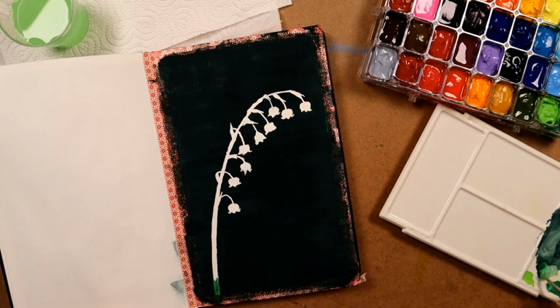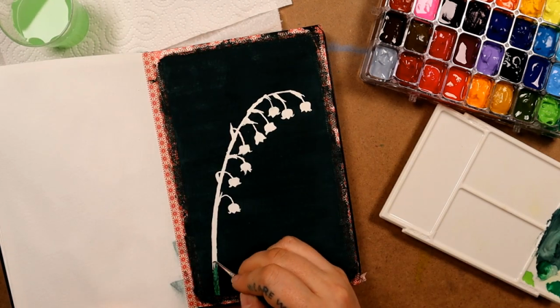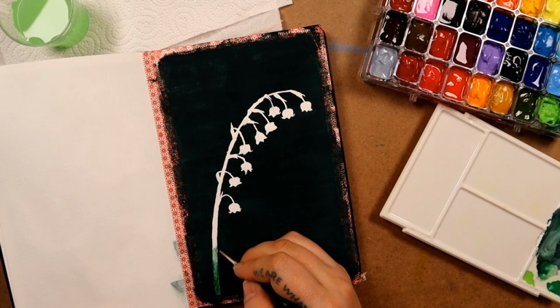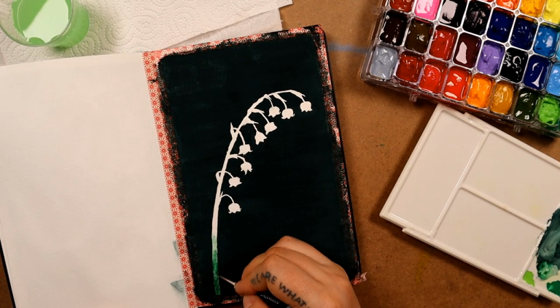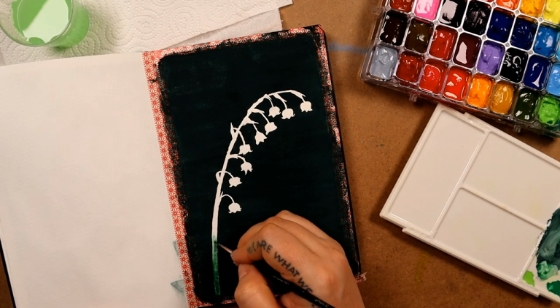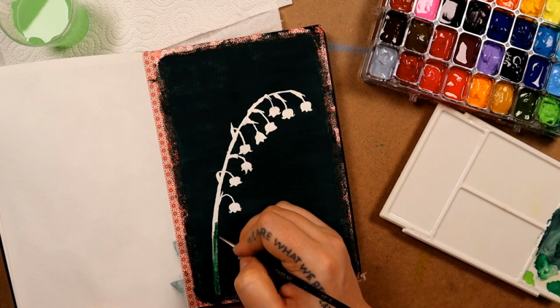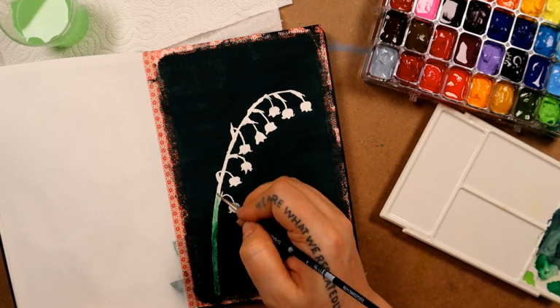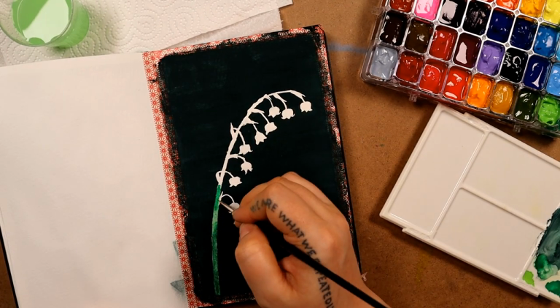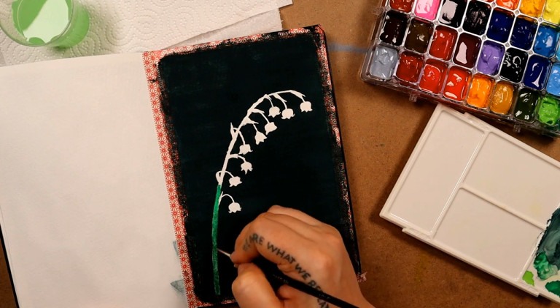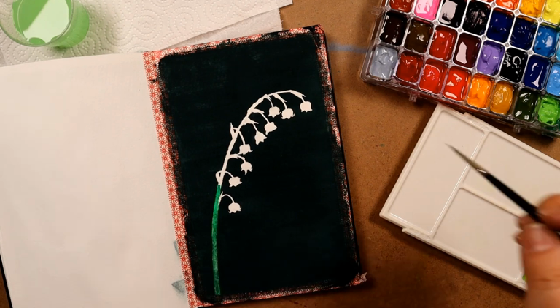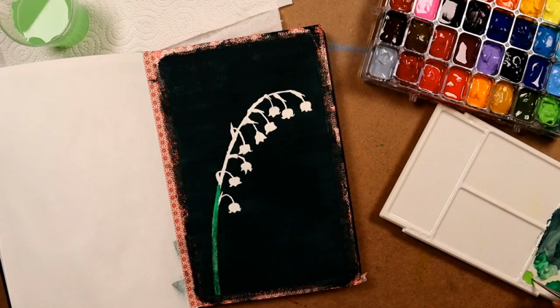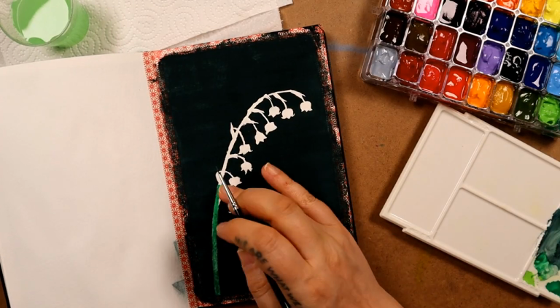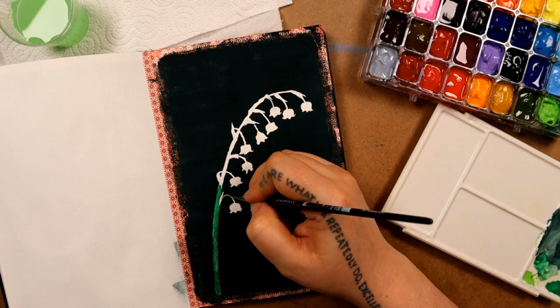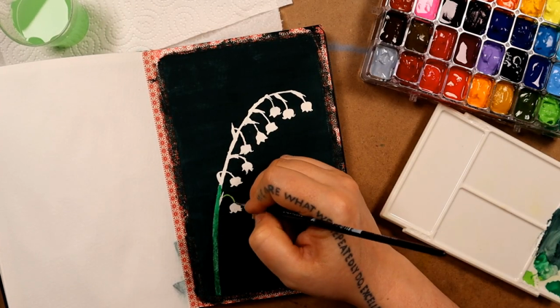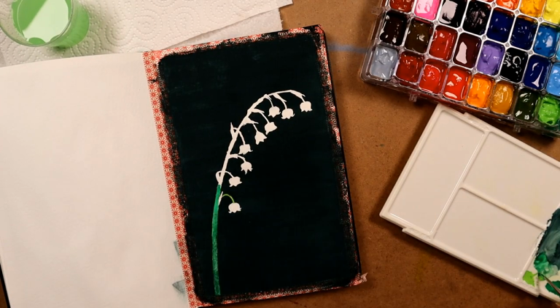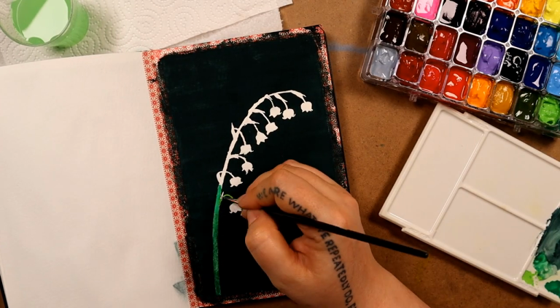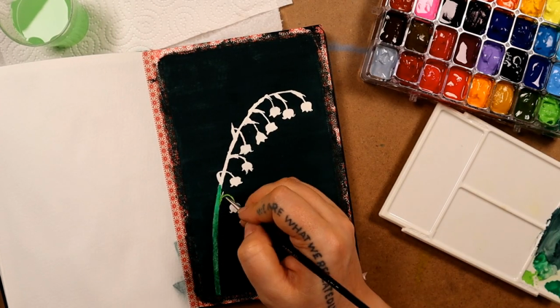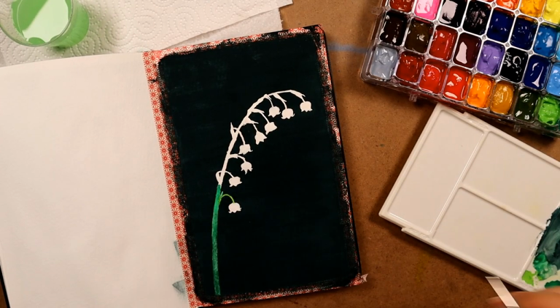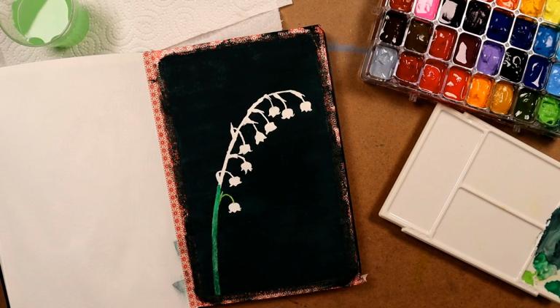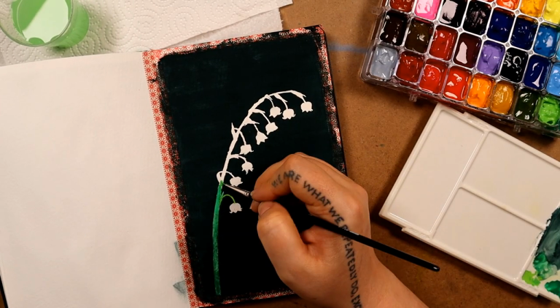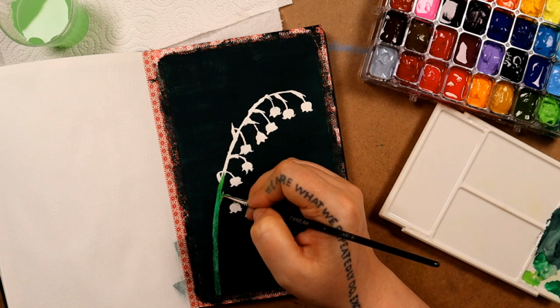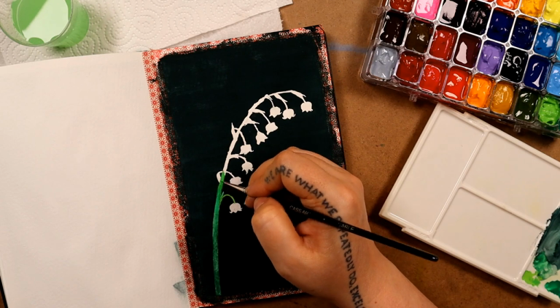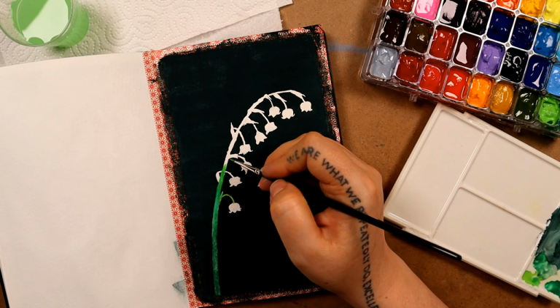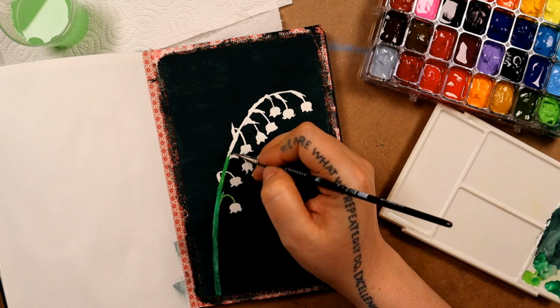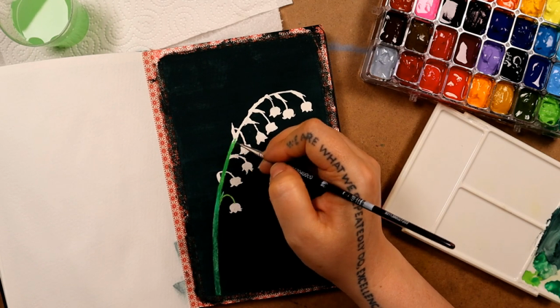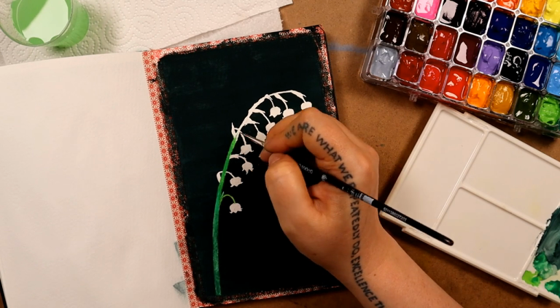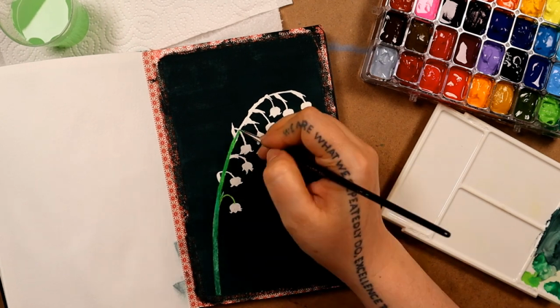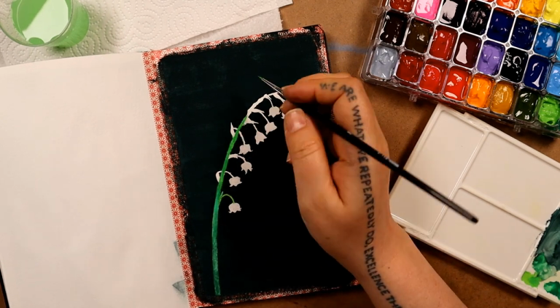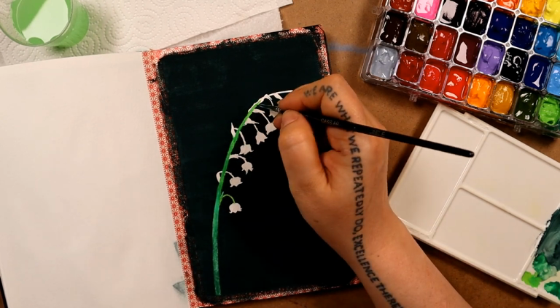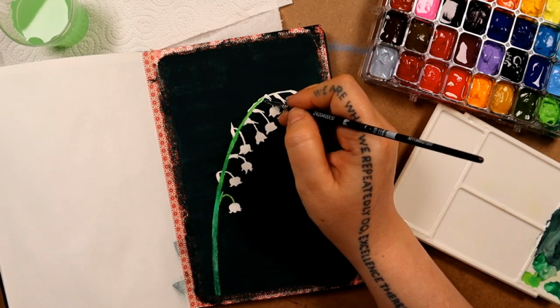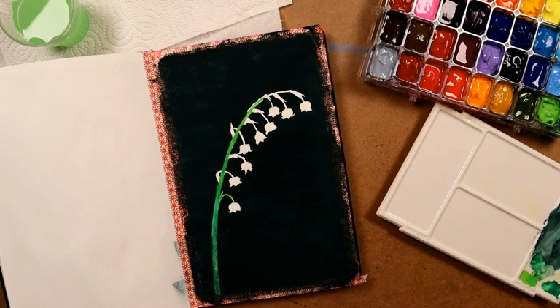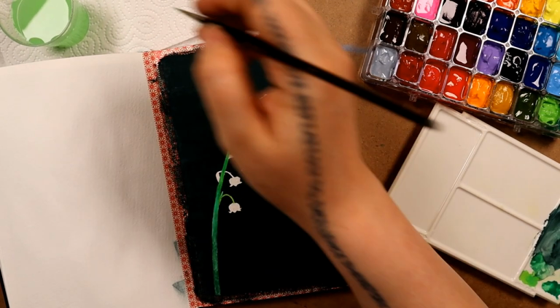Because I struggled with the masking fluid, I did end up covering some bits of paper that I didn't want to cover. But I'm just going to come back with this really dark colour and tidy up the contour a bit.